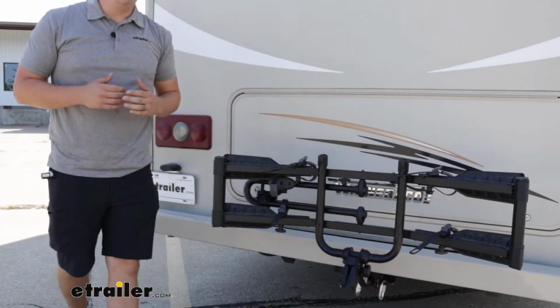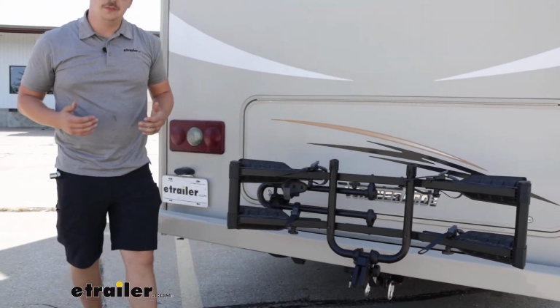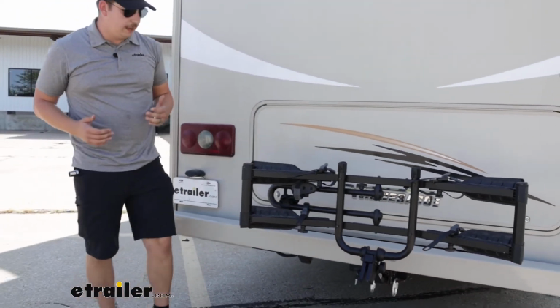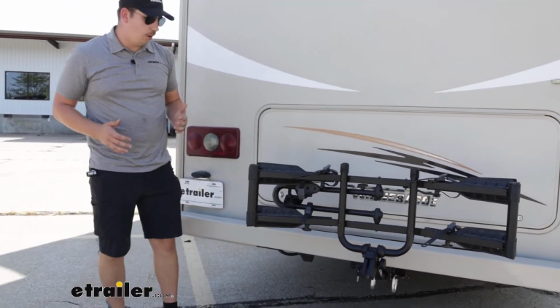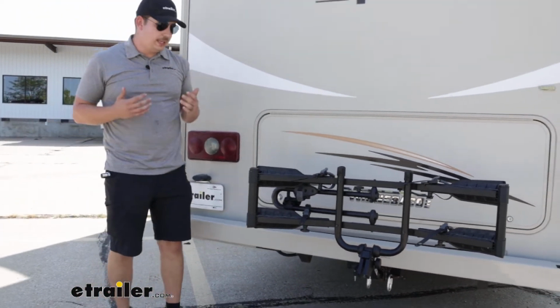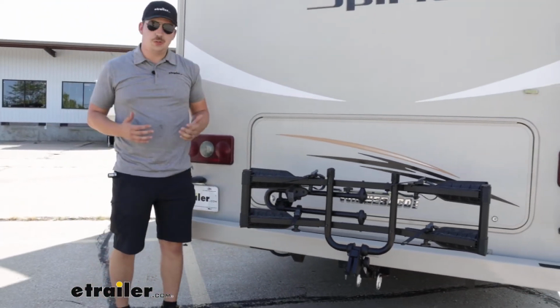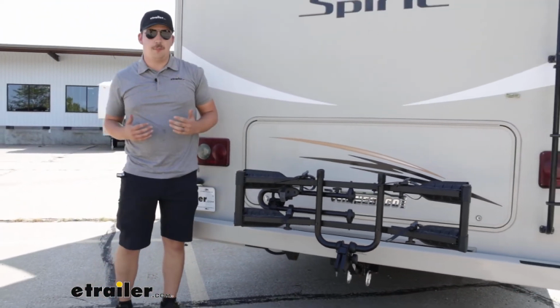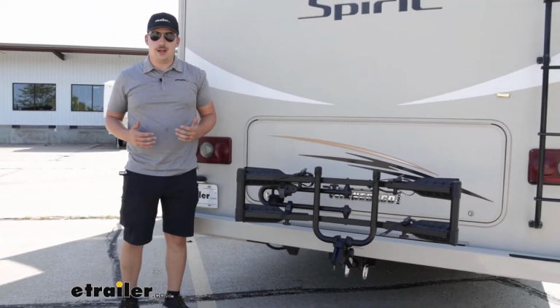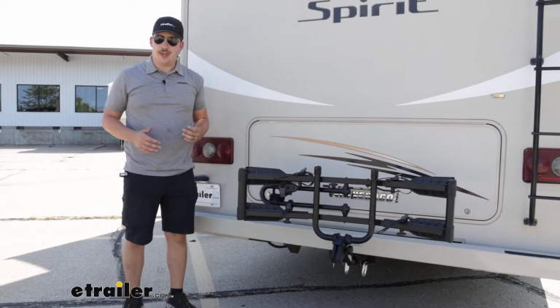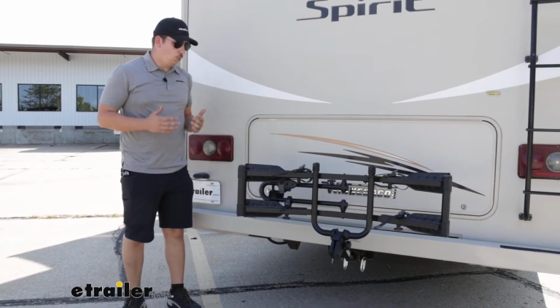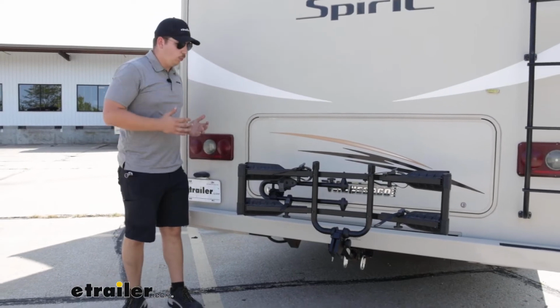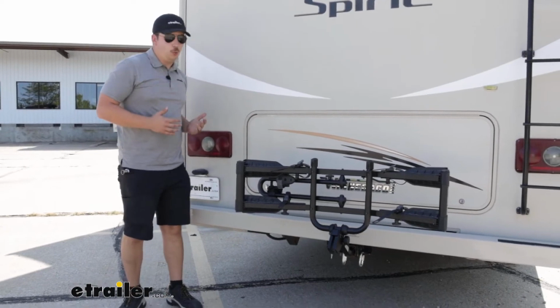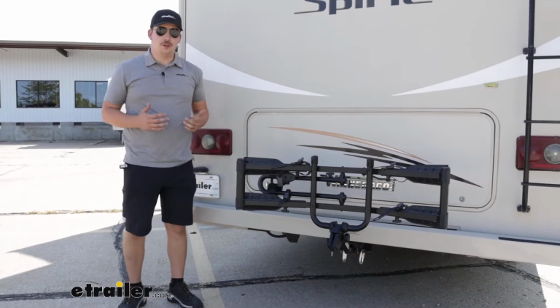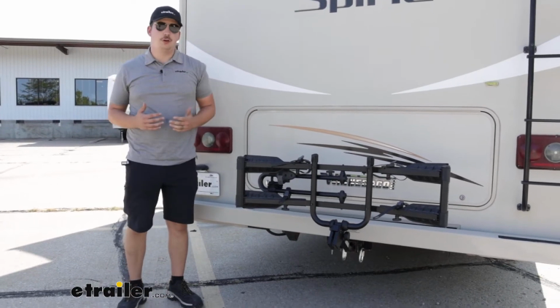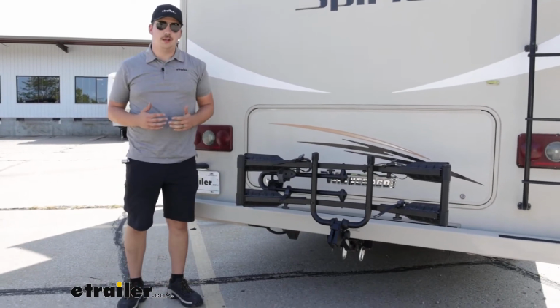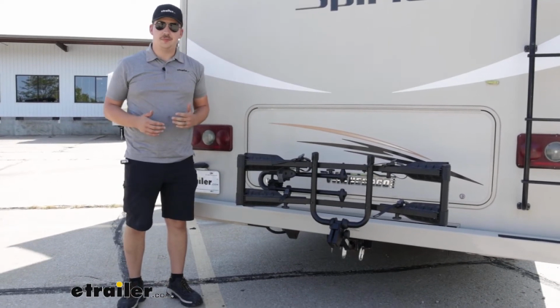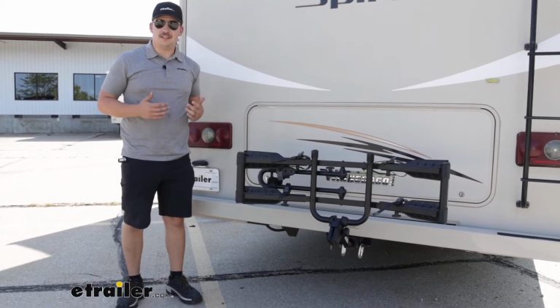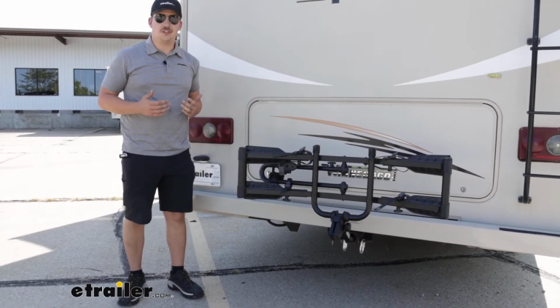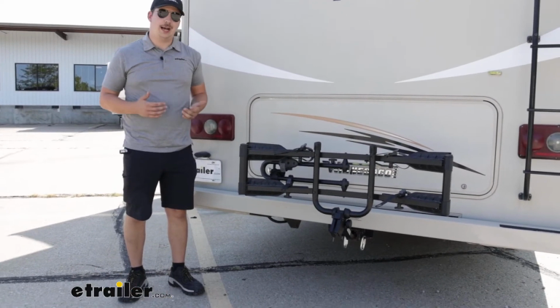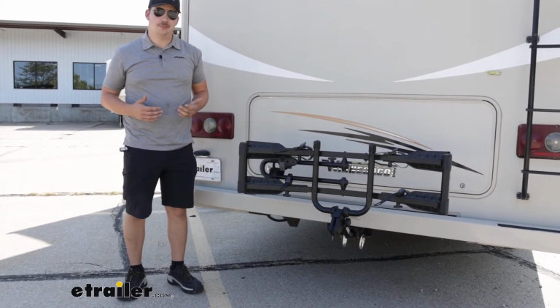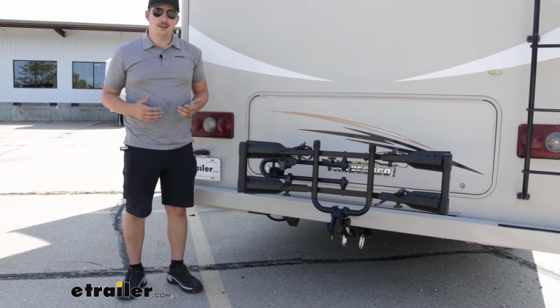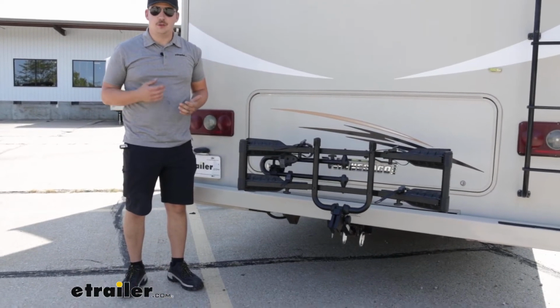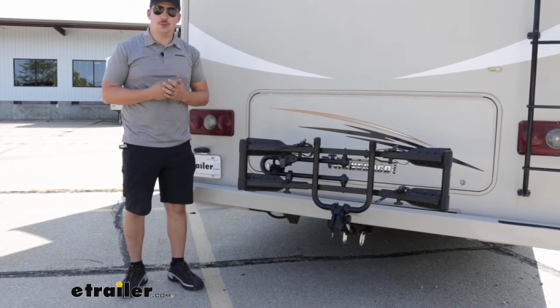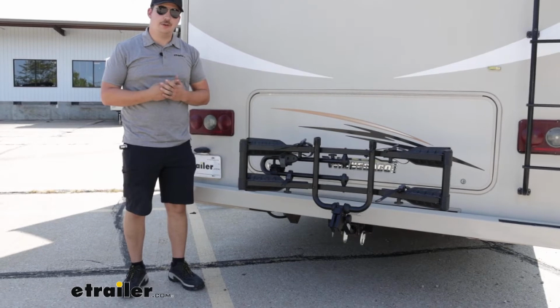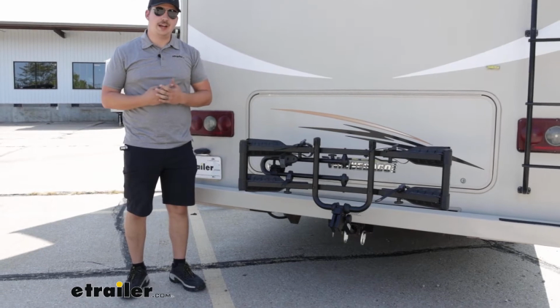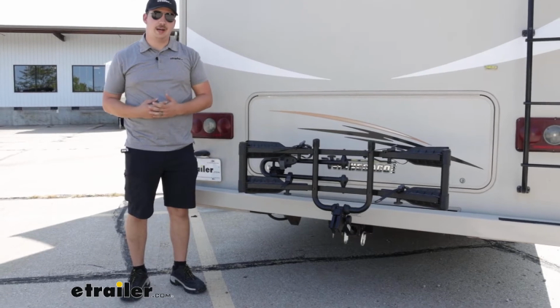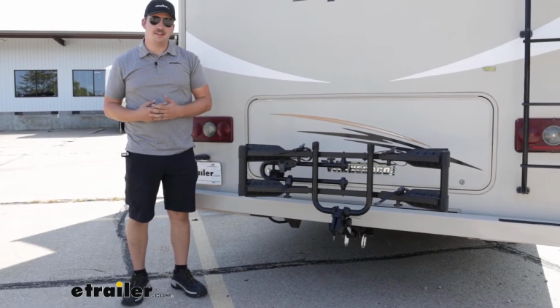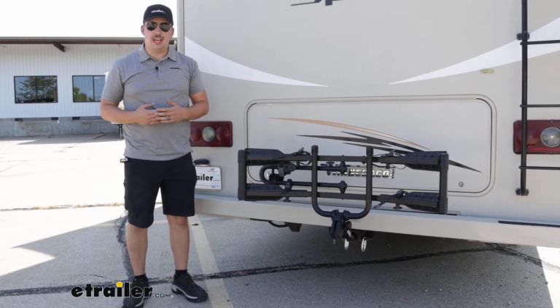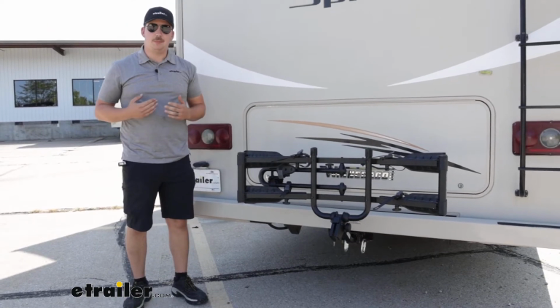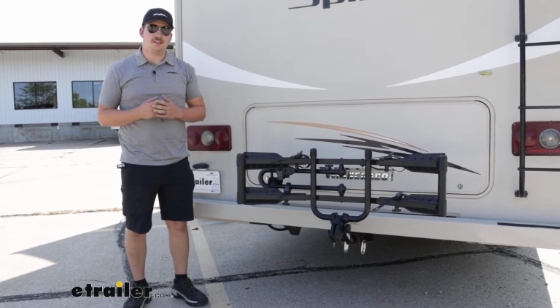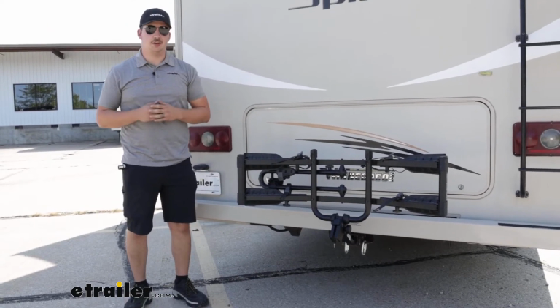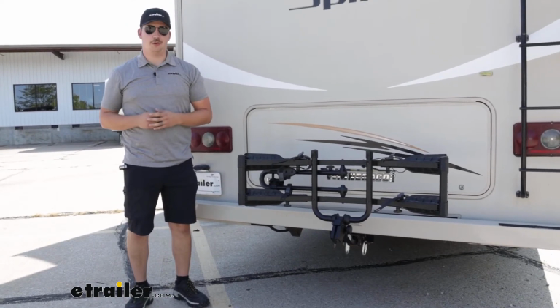Overall, if you're looking for a pretty entry-level bike rack that will work well with your motorhome, the Destination 2 is a great option — it's going to fit with a wide variety of bikes and be pretty secure on the road.